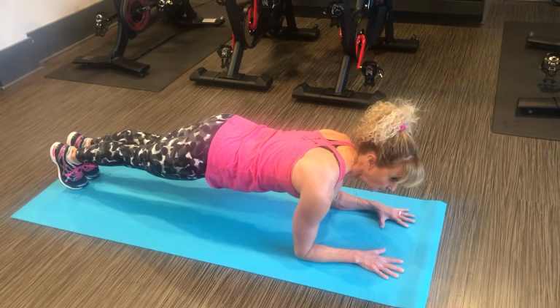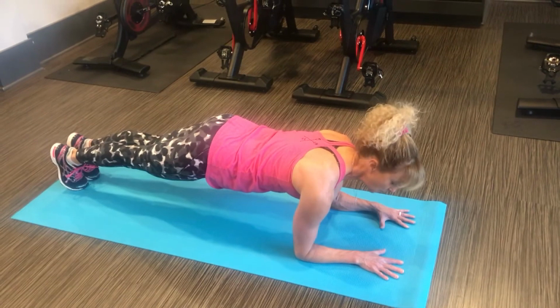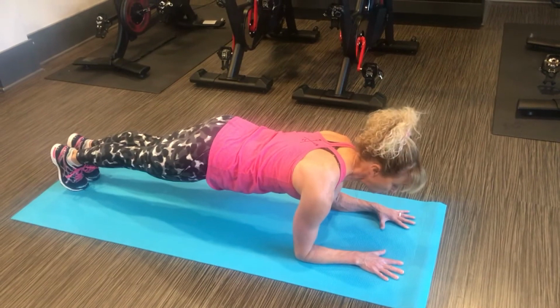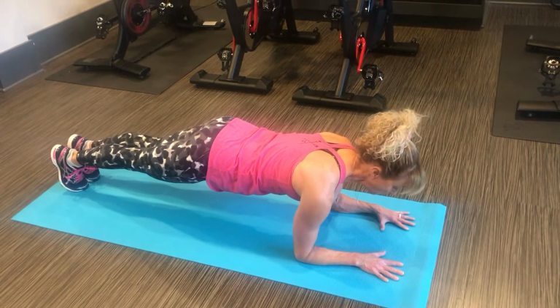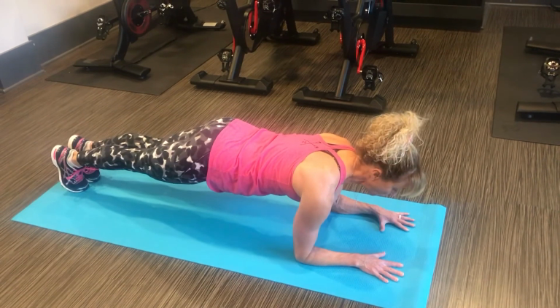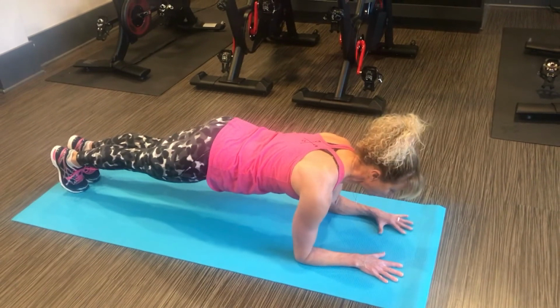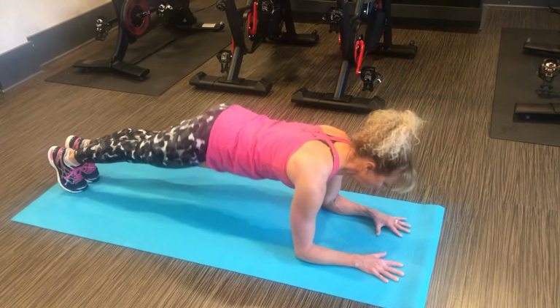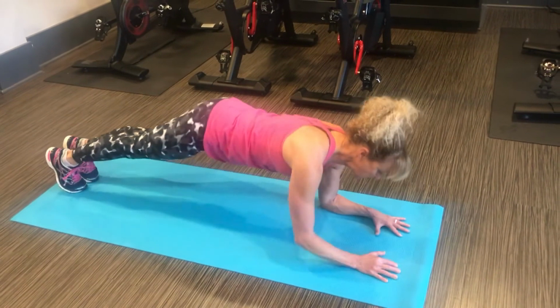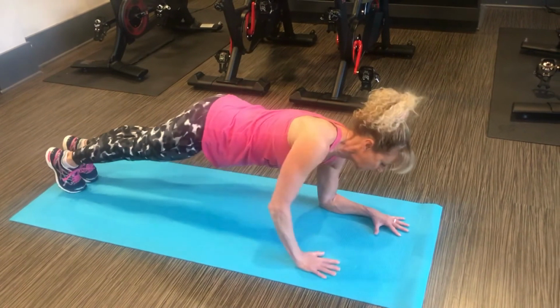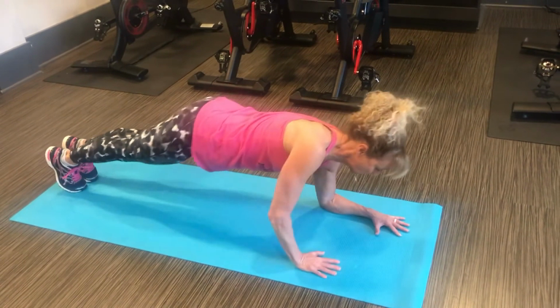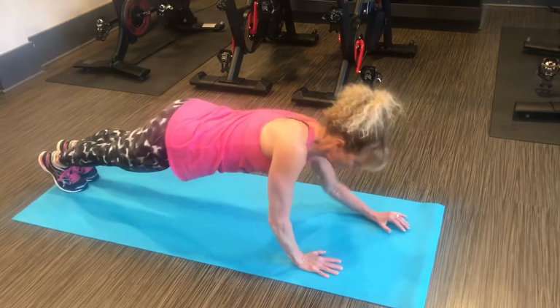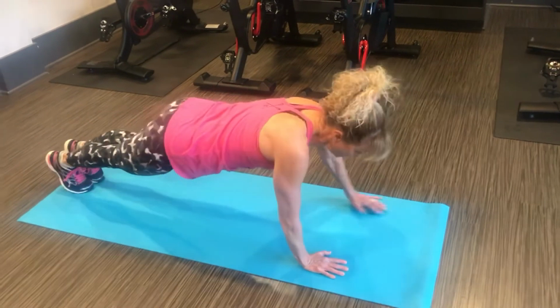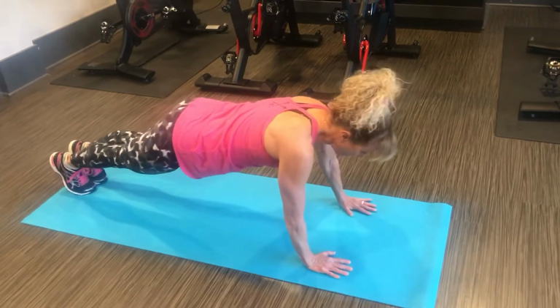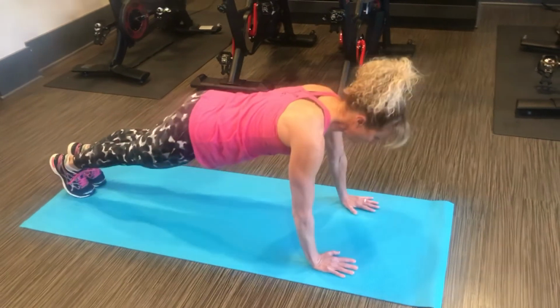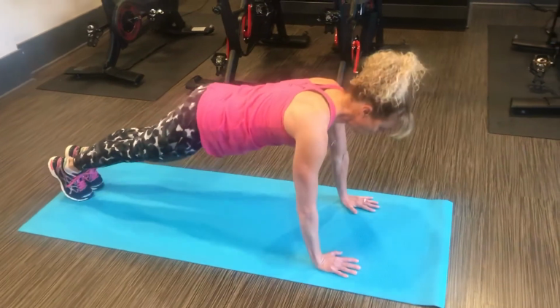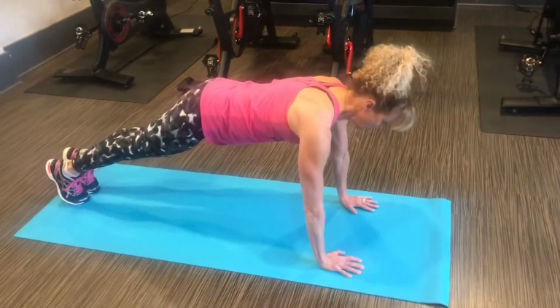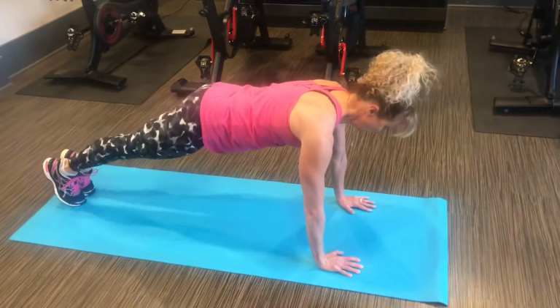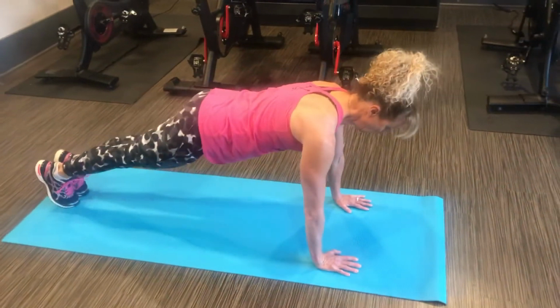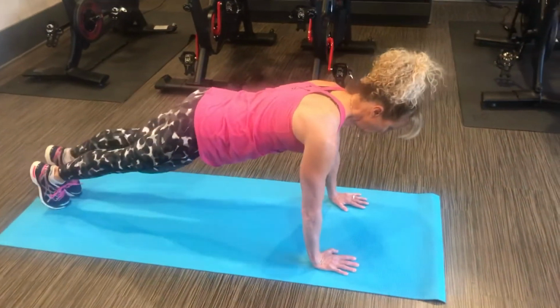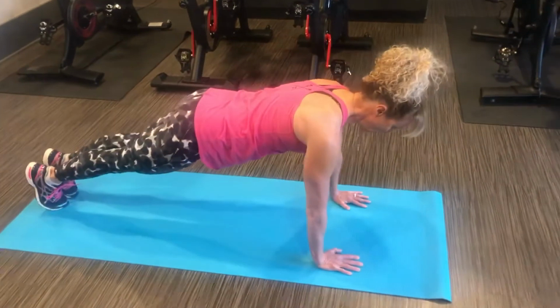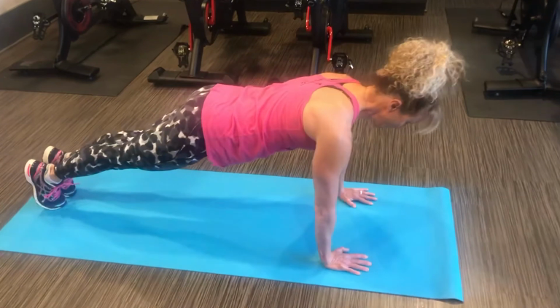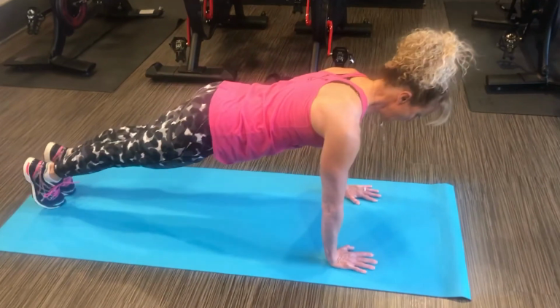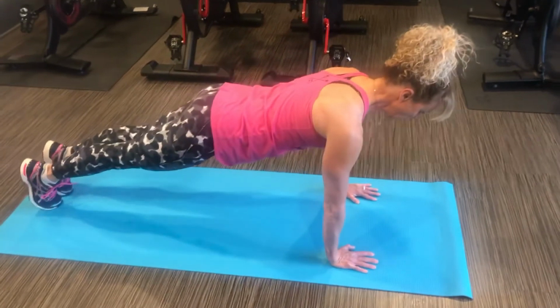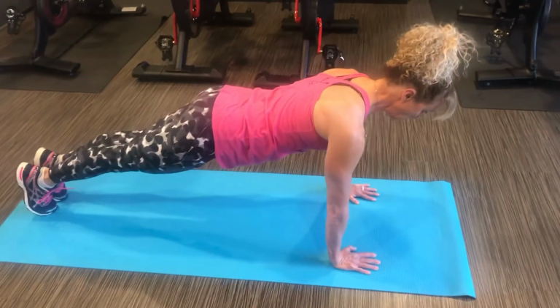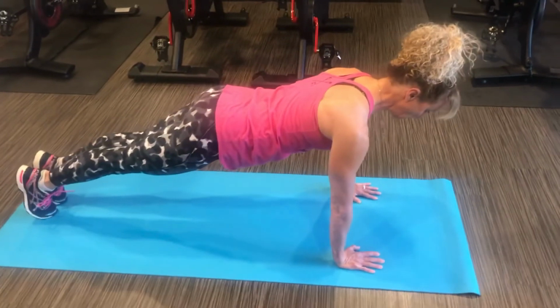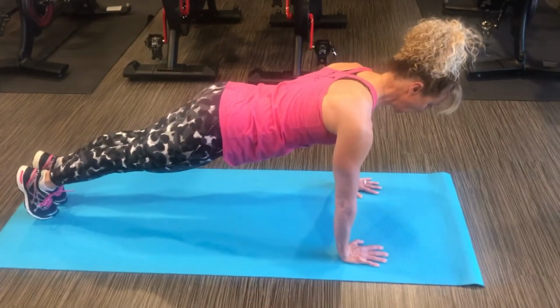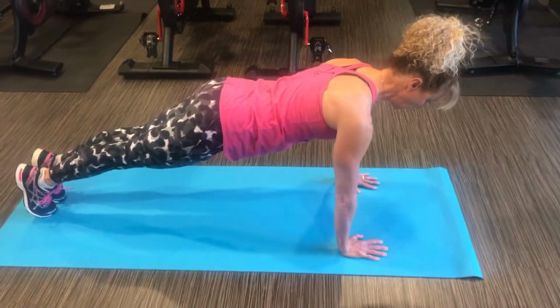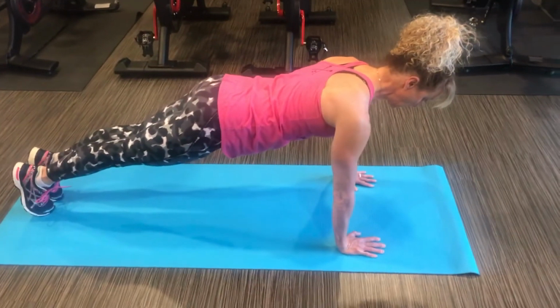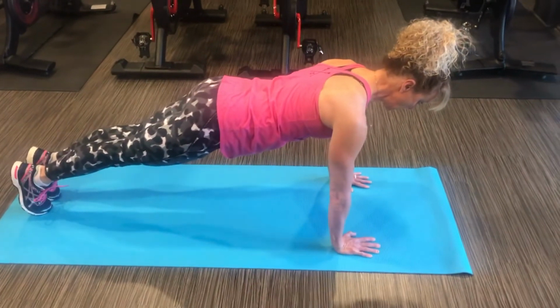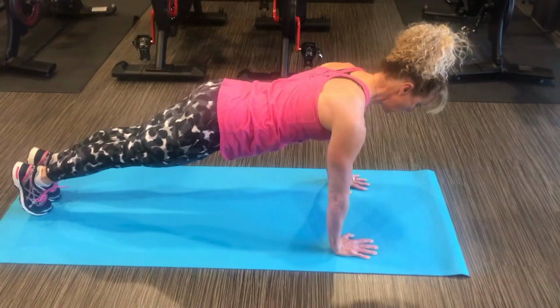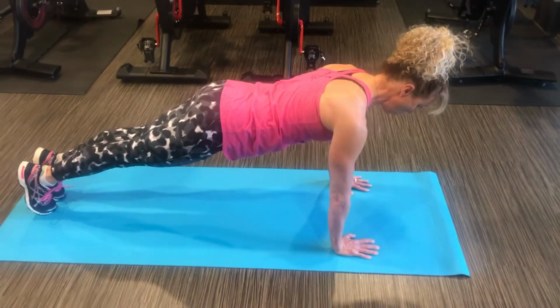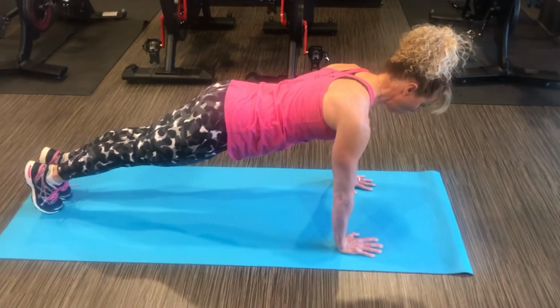If you're ready for more advanced, you can come on your hands, stomach in tight, and hold.